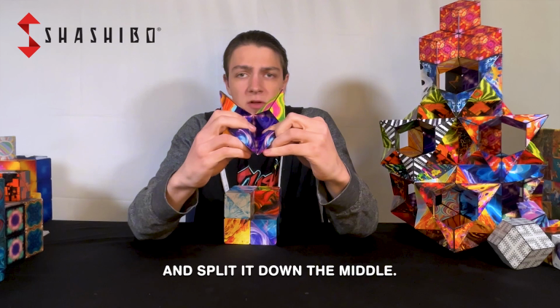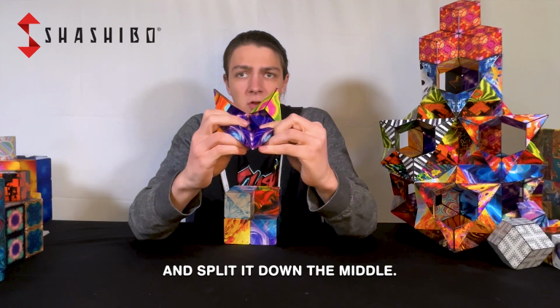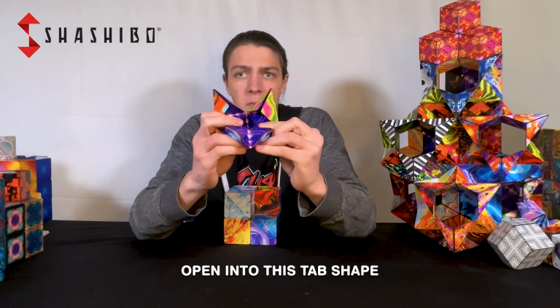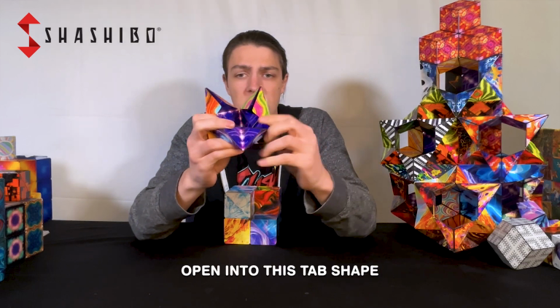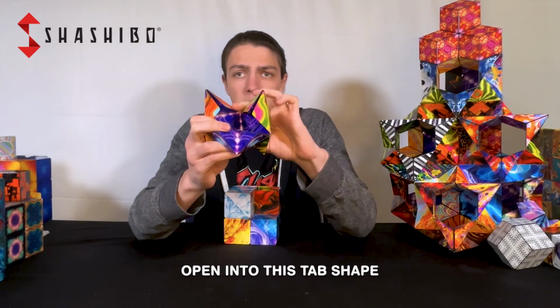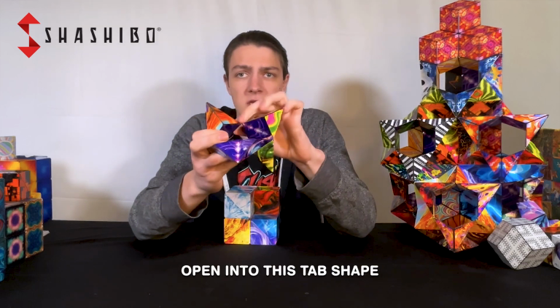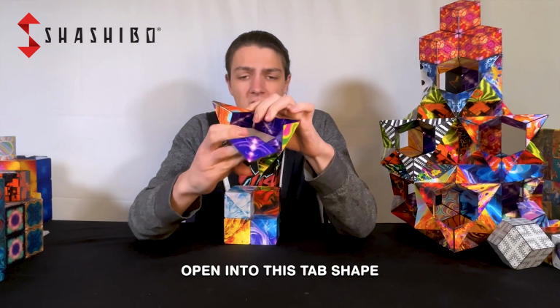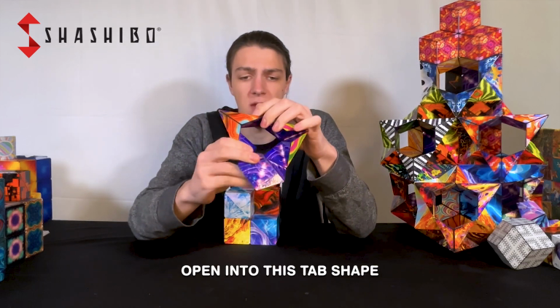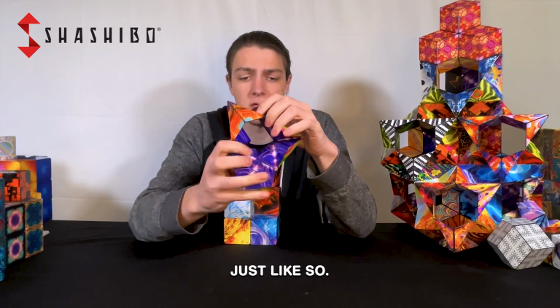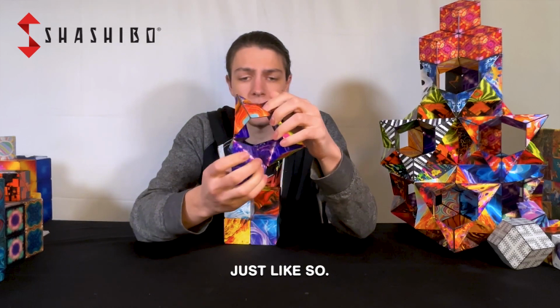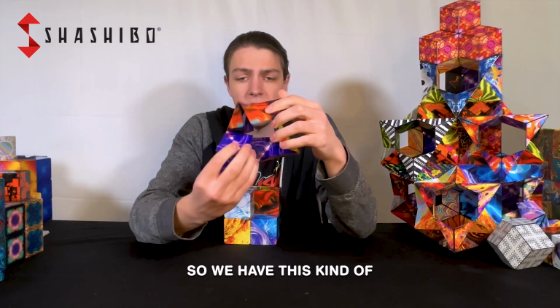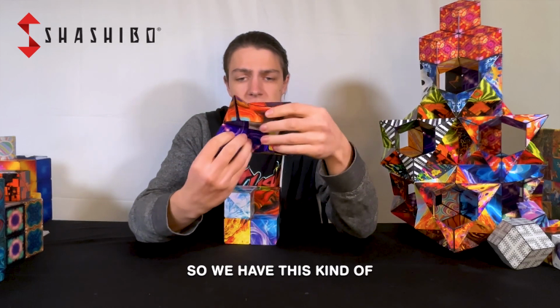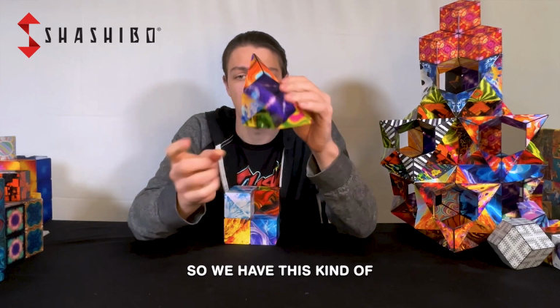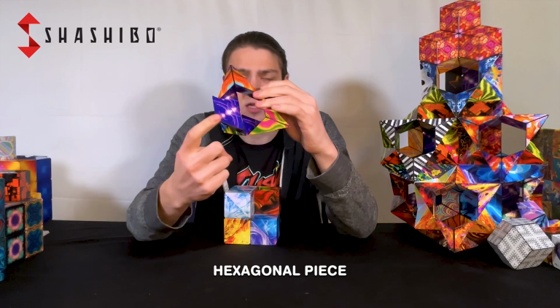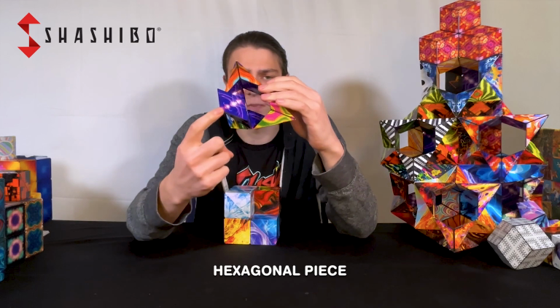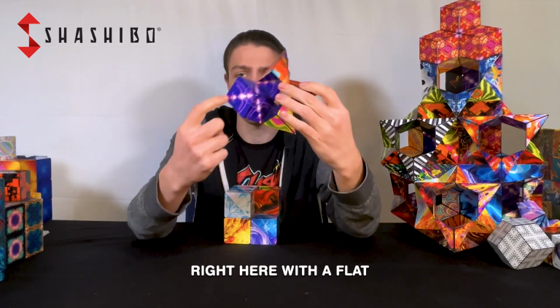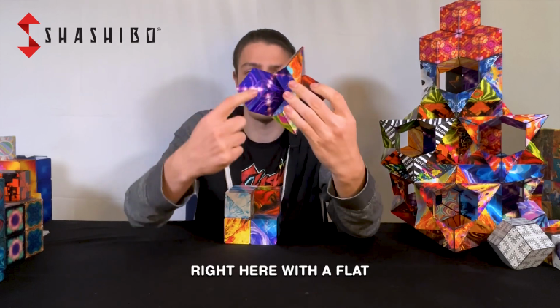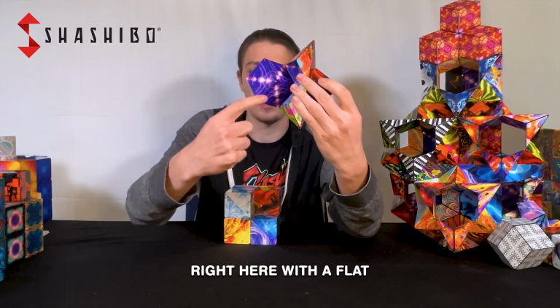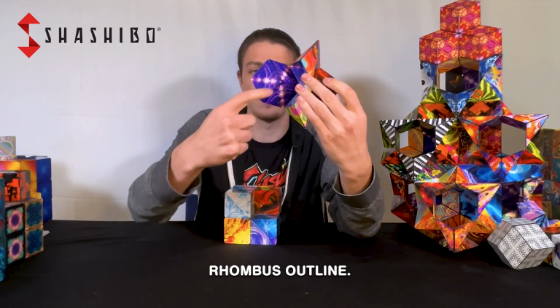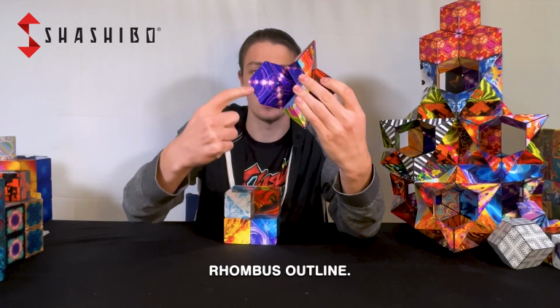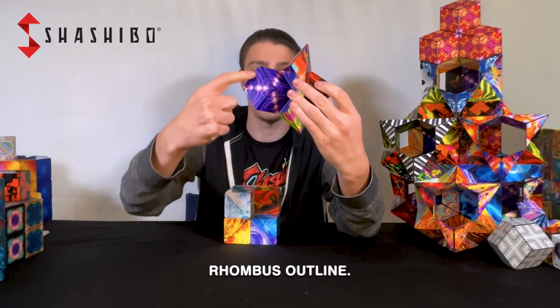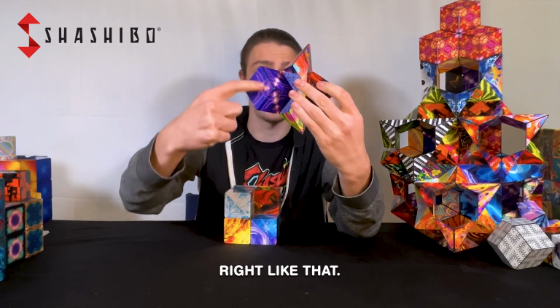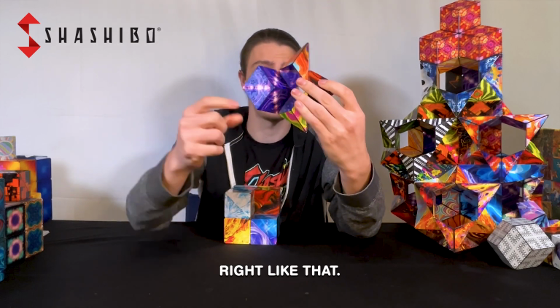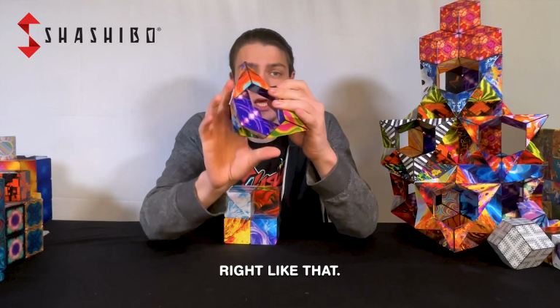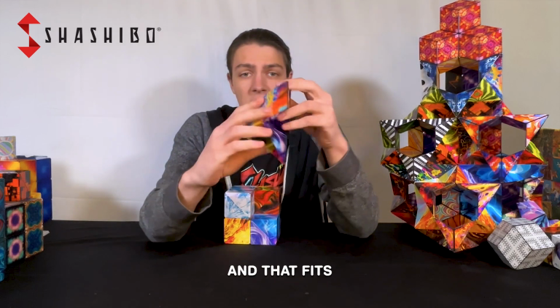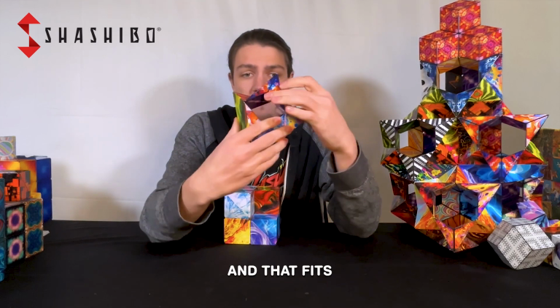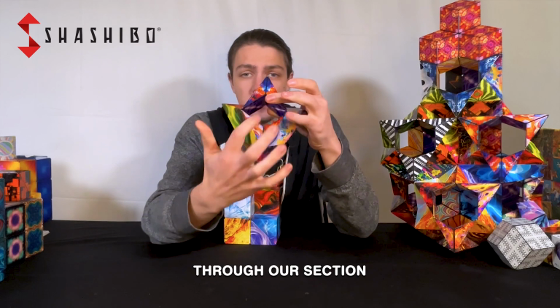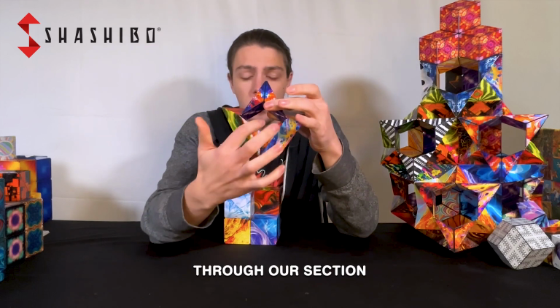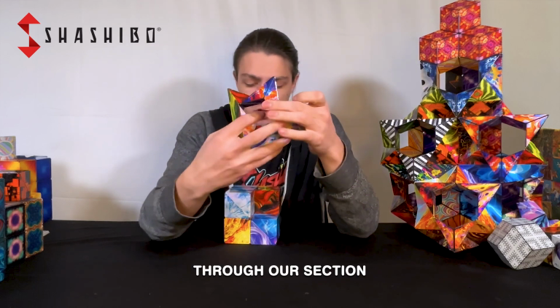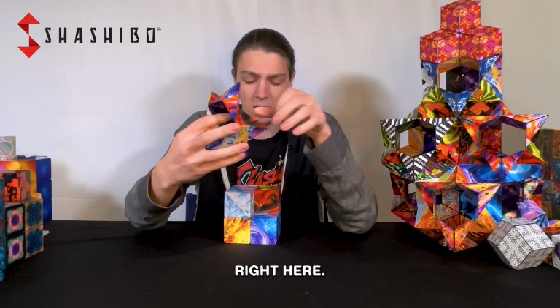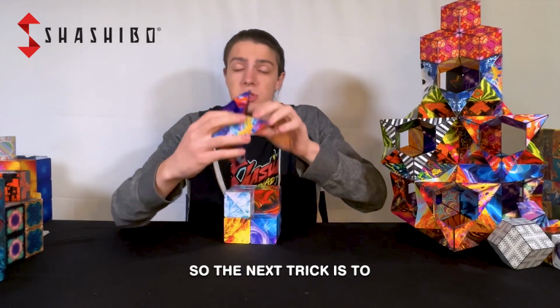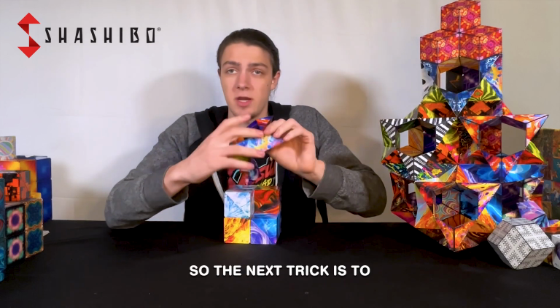From the star, we're going to take that piece and split it down the middle, open into this tab shape just like so. We have this kind of hexagonal piece right here with a flat rhombus outlined right like that, and that fits through our section right here.